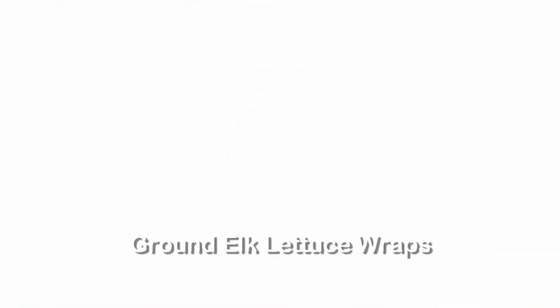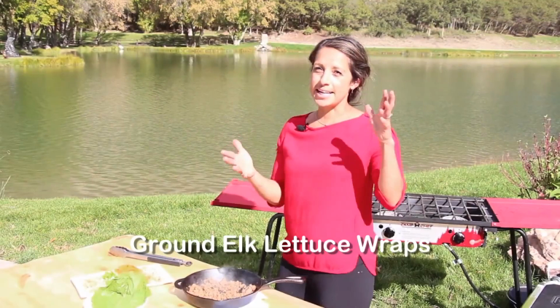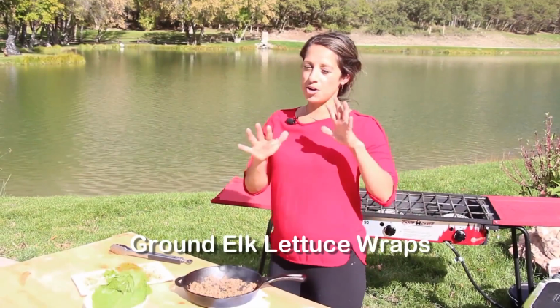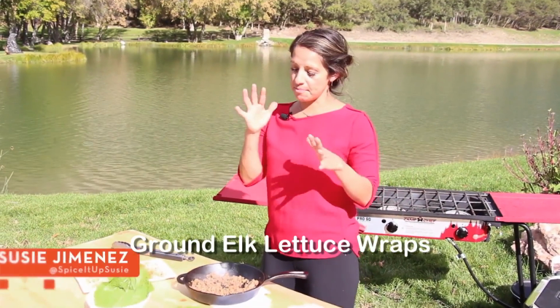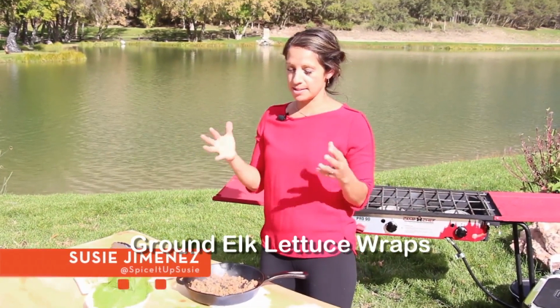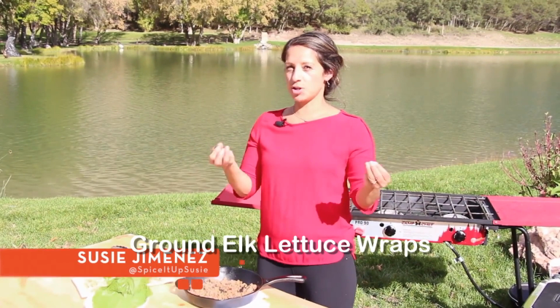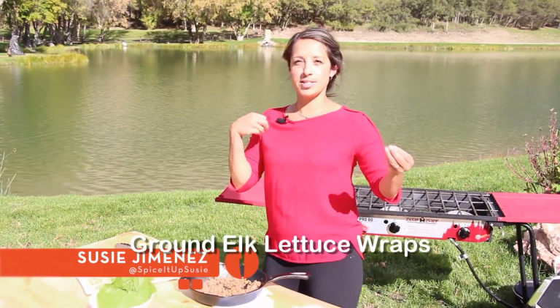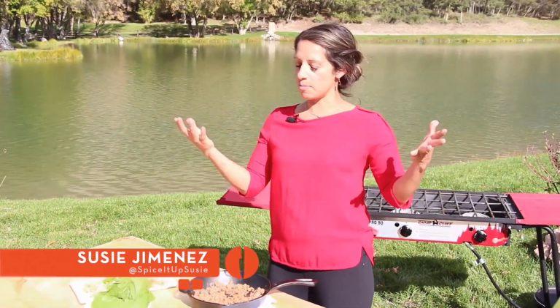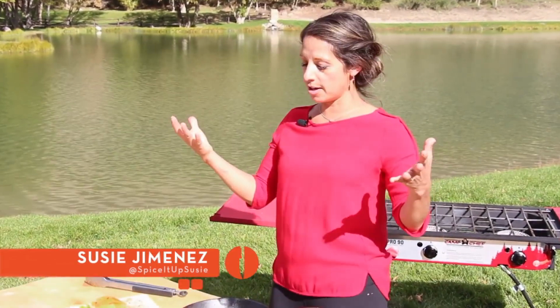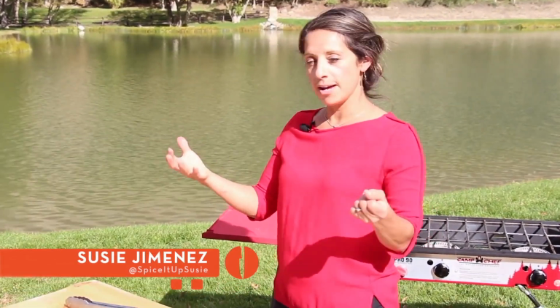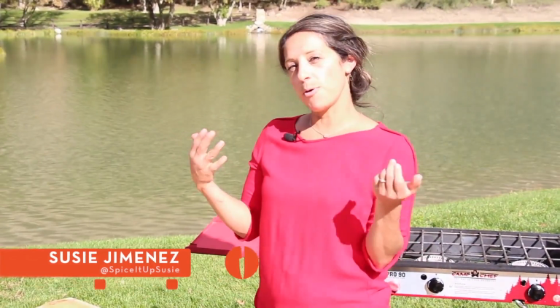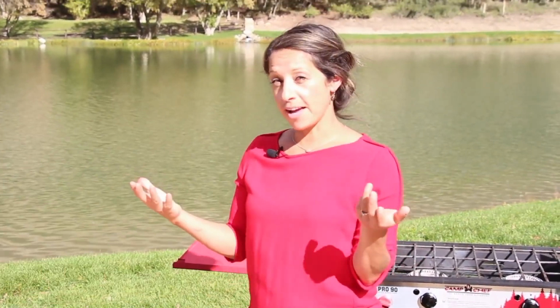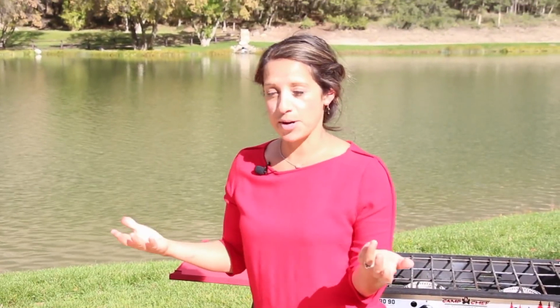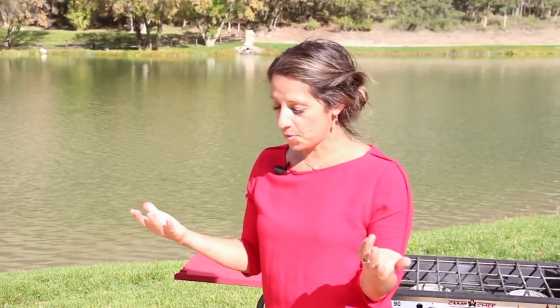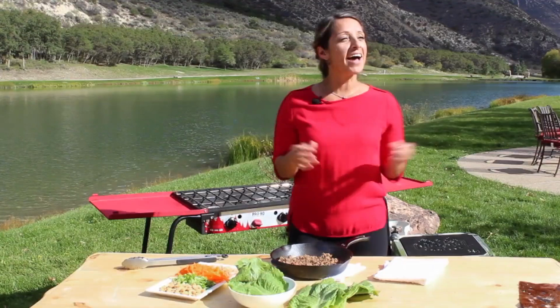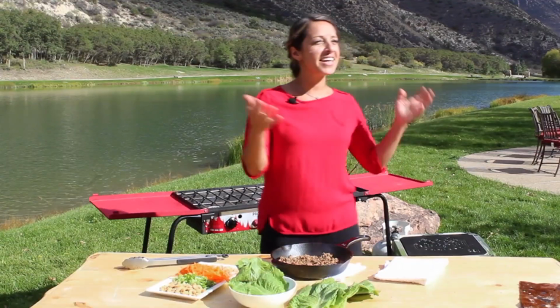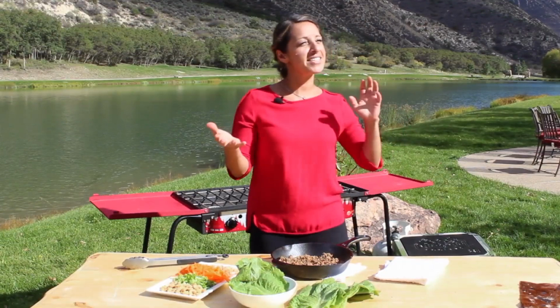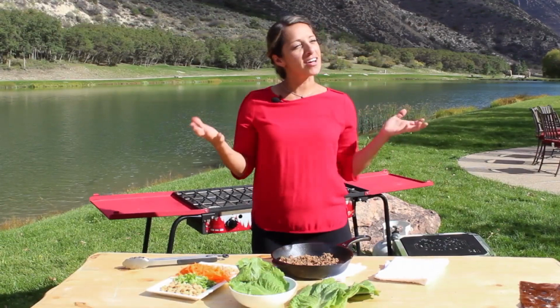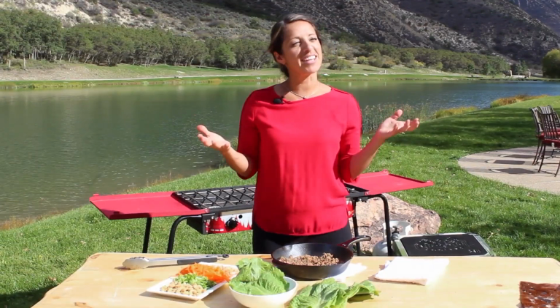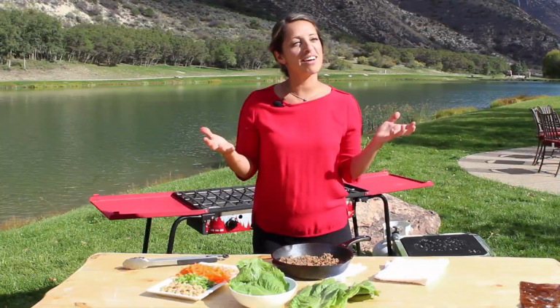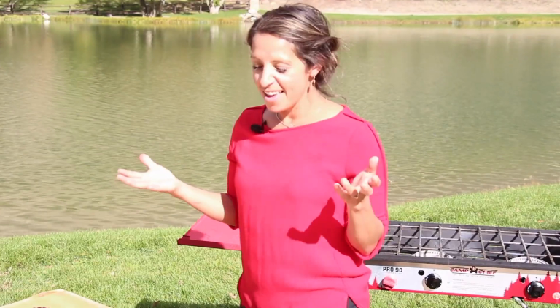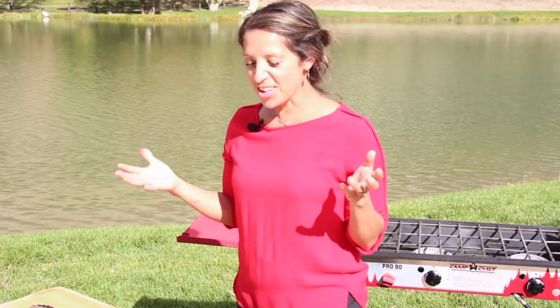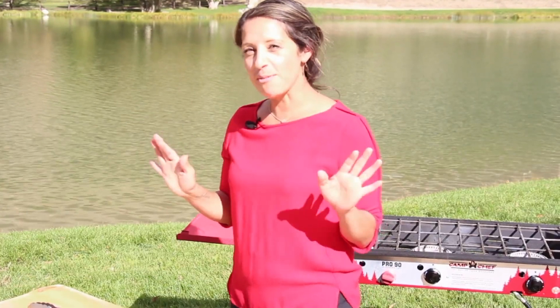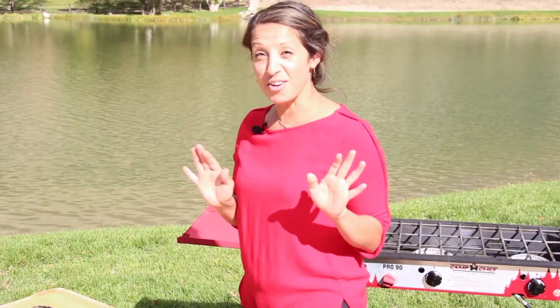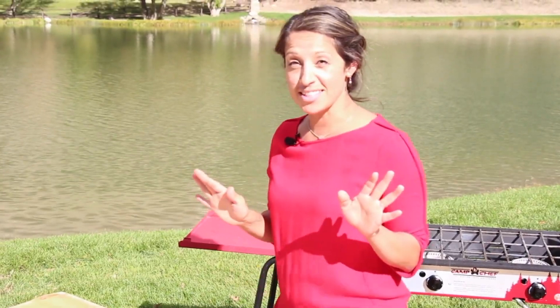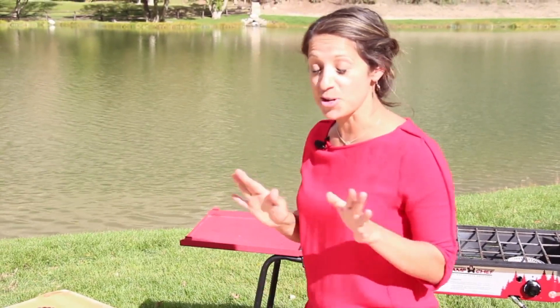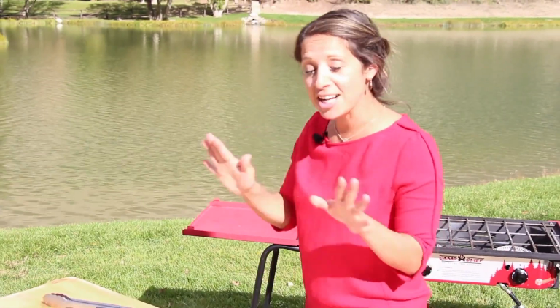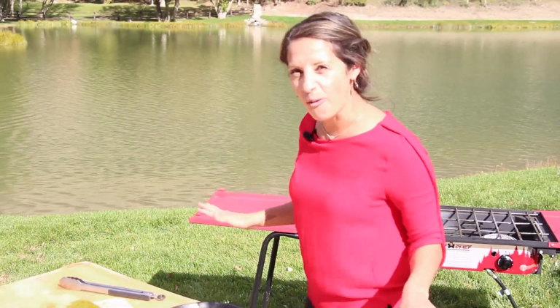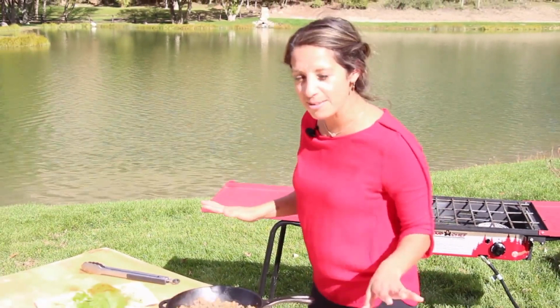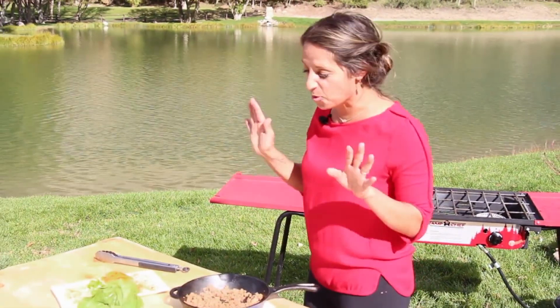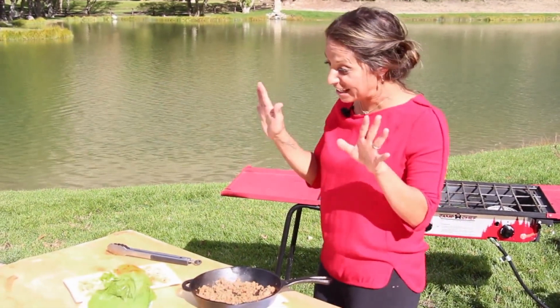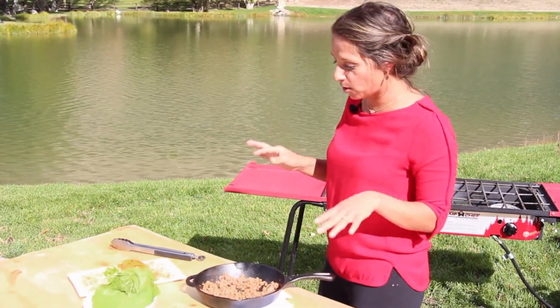So ladies, I know that the men tend to grind so much of the wild game that they bring home. I finally invented an awesome lettuce wrap that you're going to enjoy making all the time — so you're actually going to want them to grind it even more.